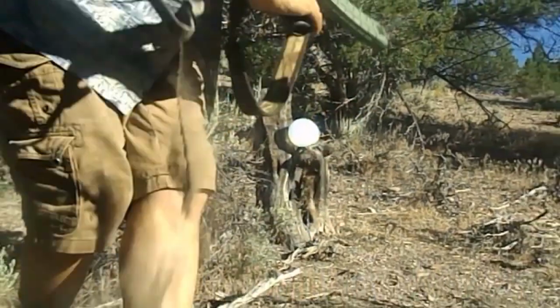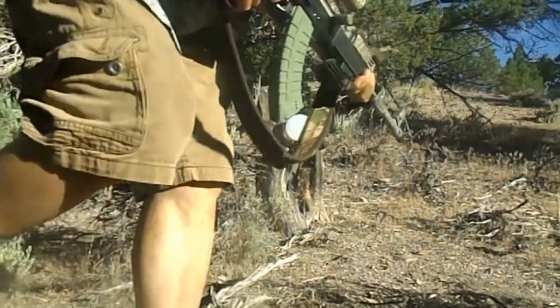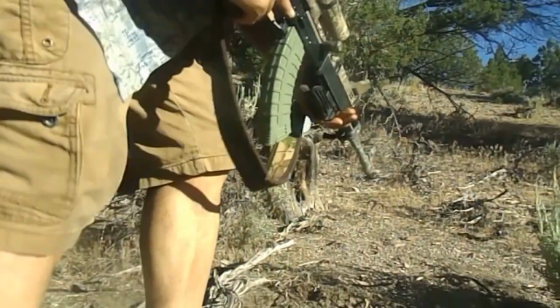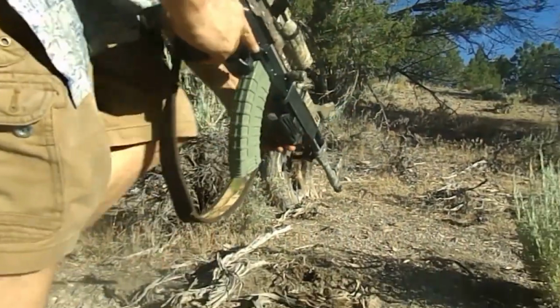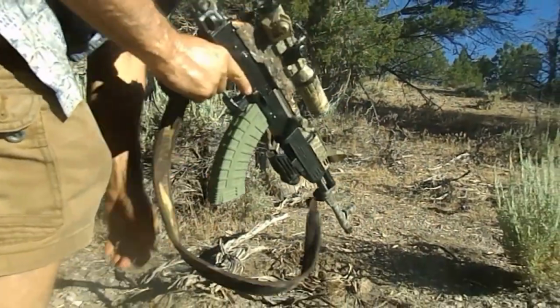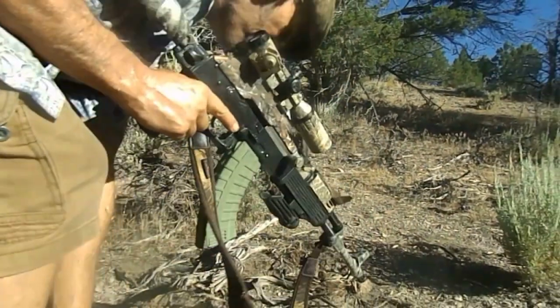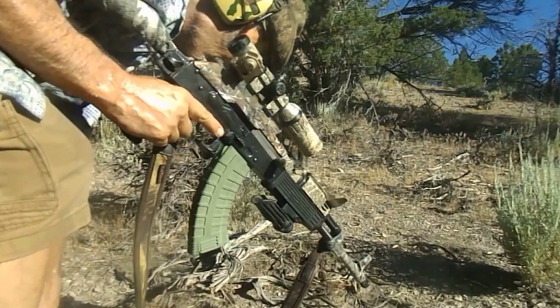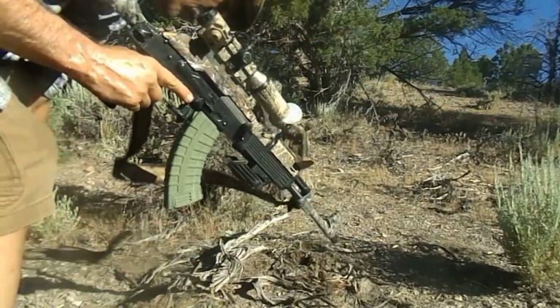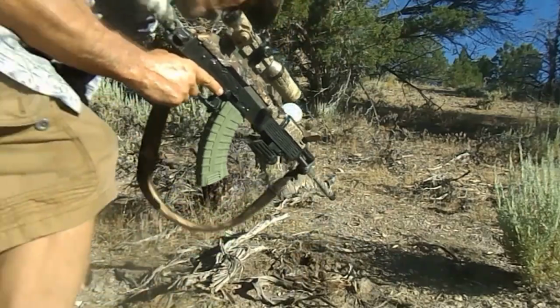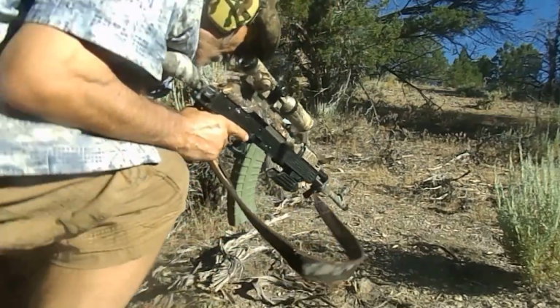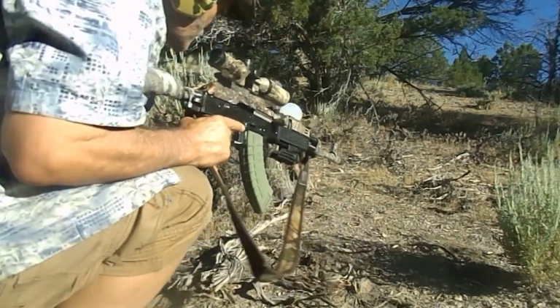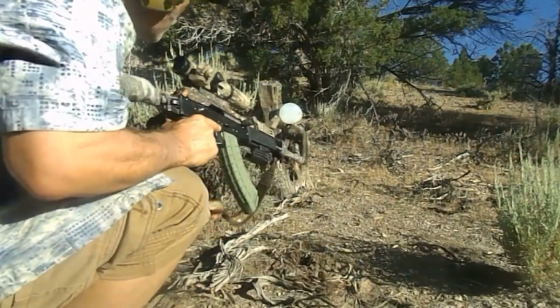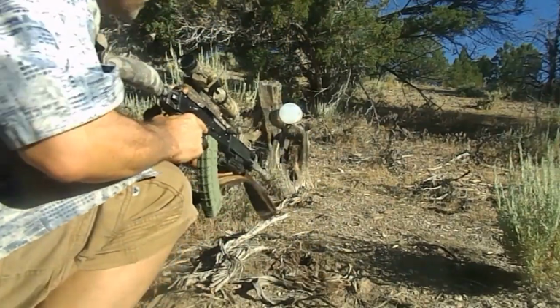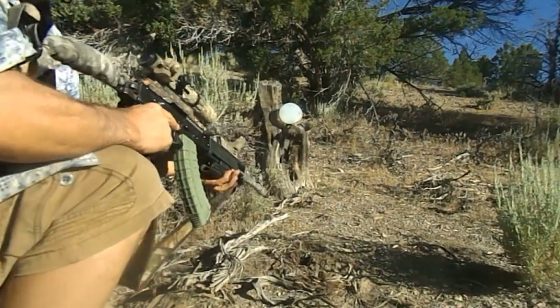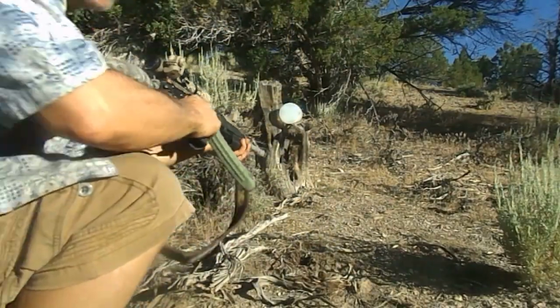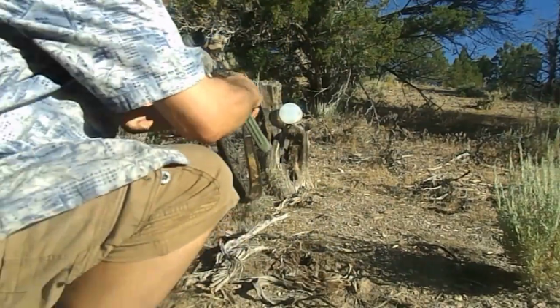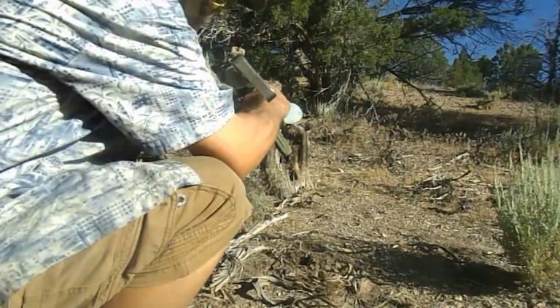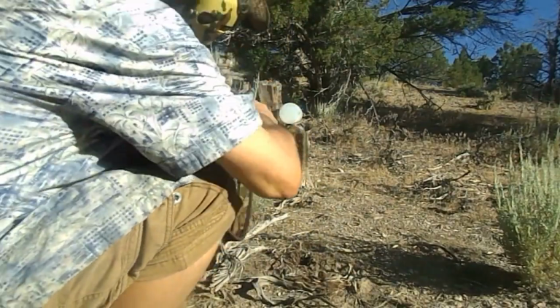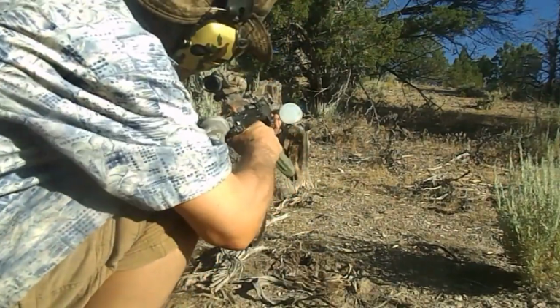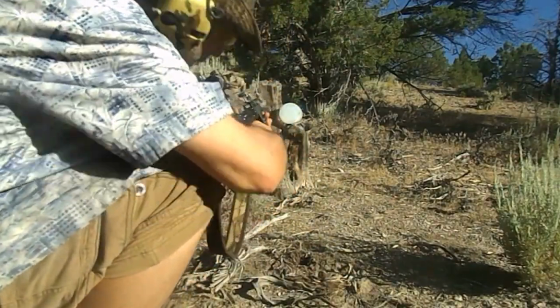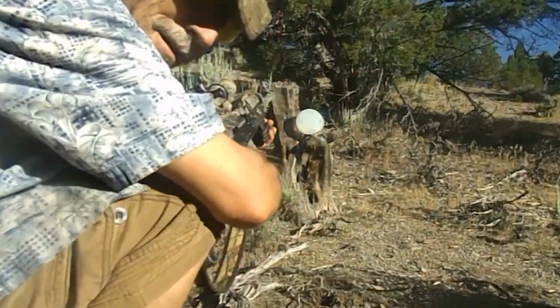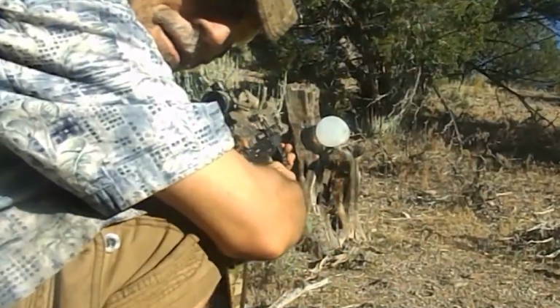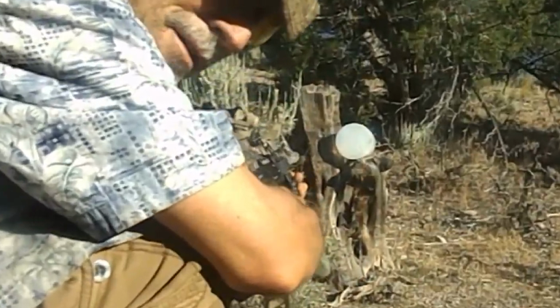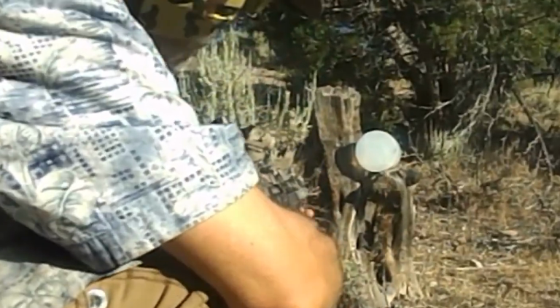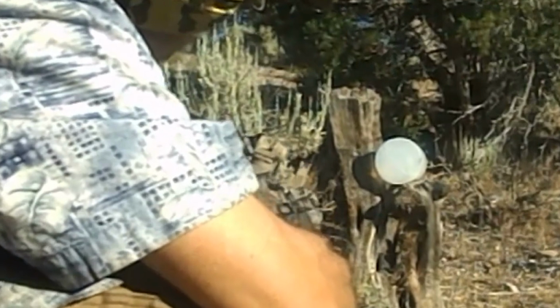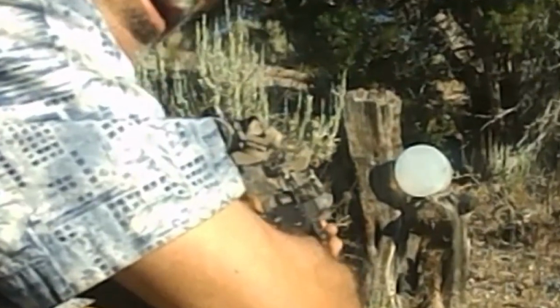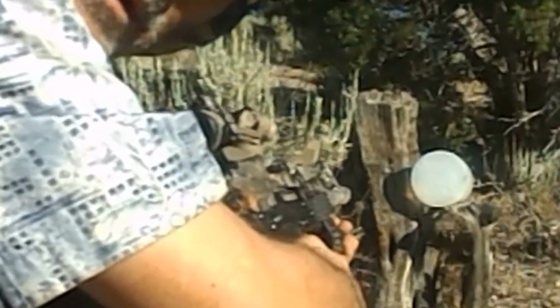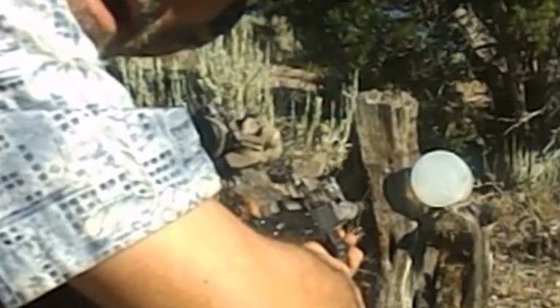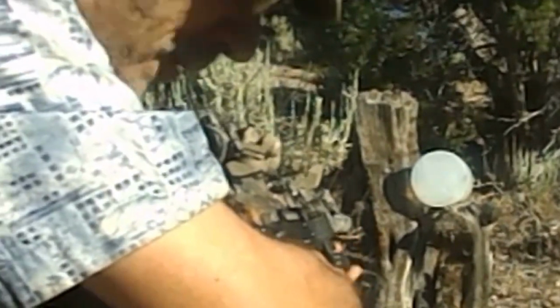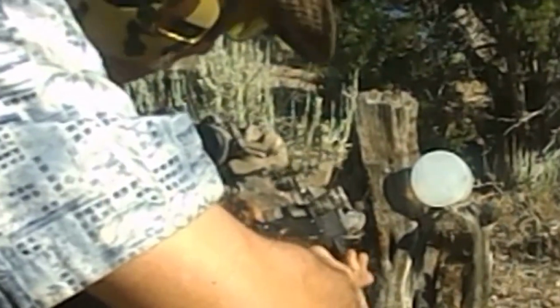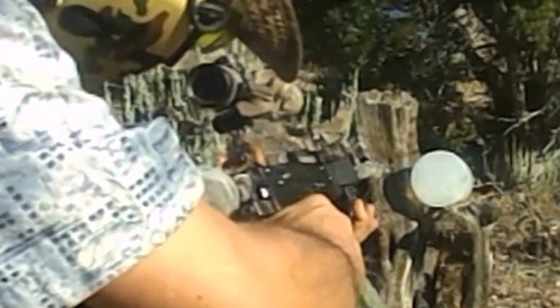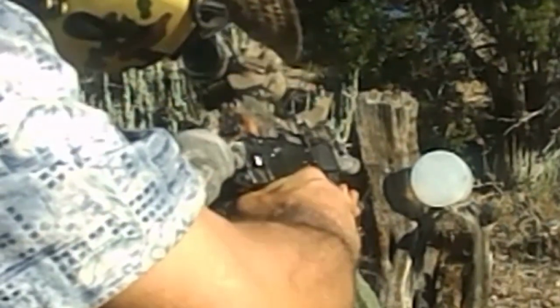Just give it close range. We're going to use my open sights. Real close range. Because I don't have much room to play with — the camera's back against the tree.